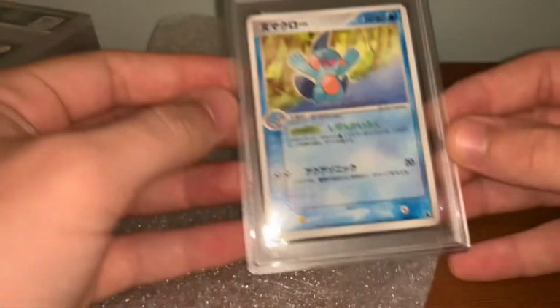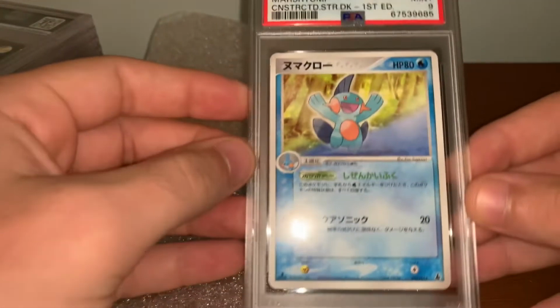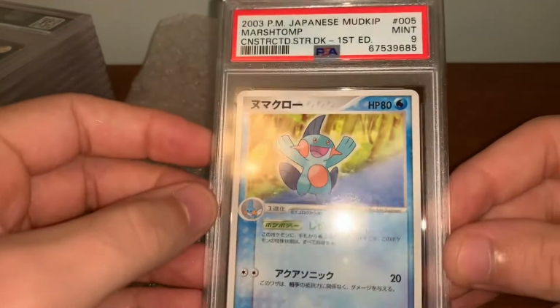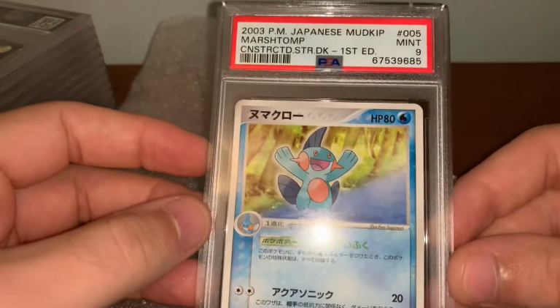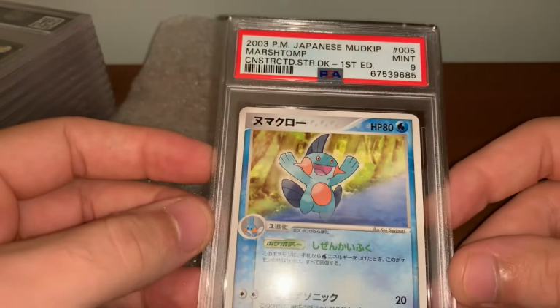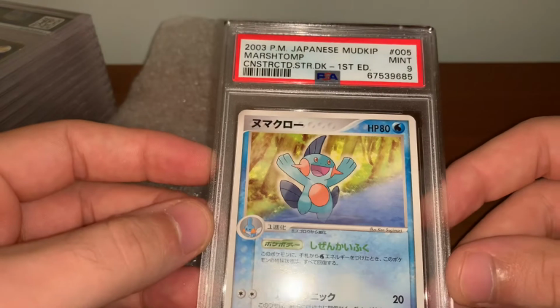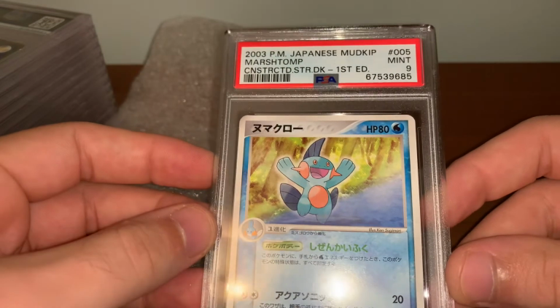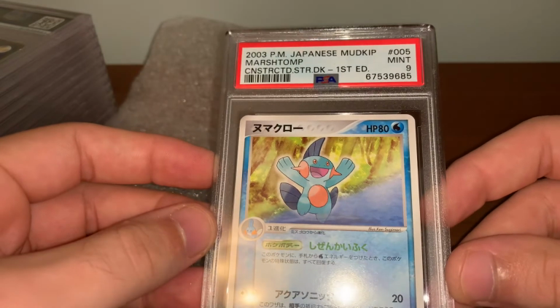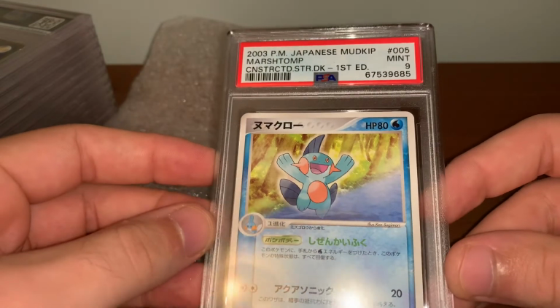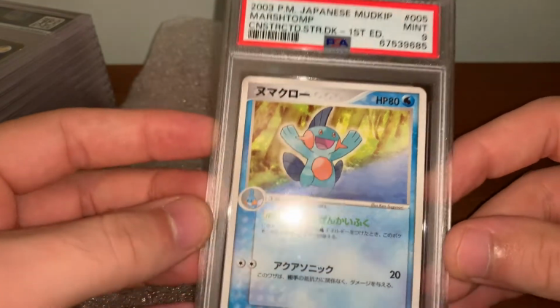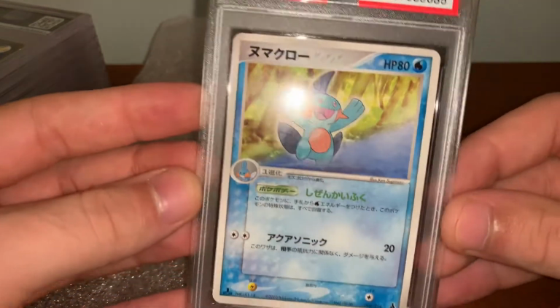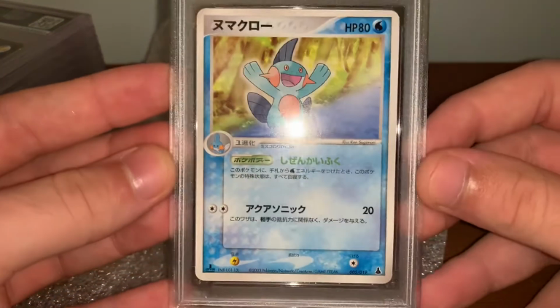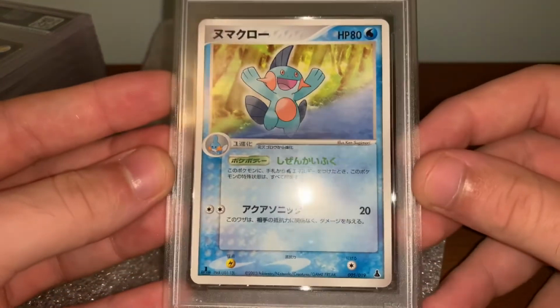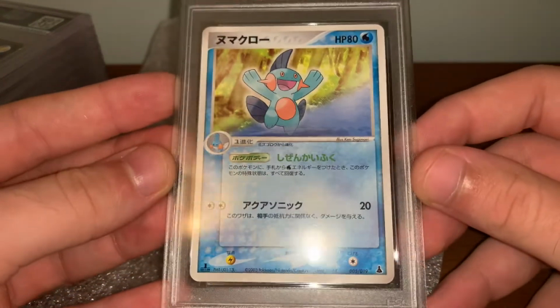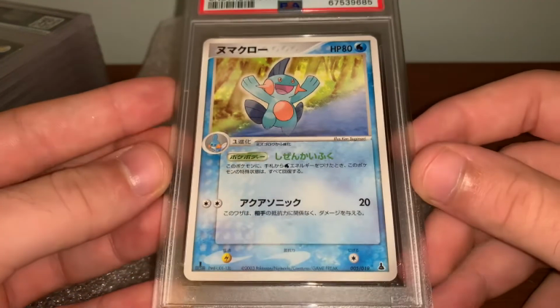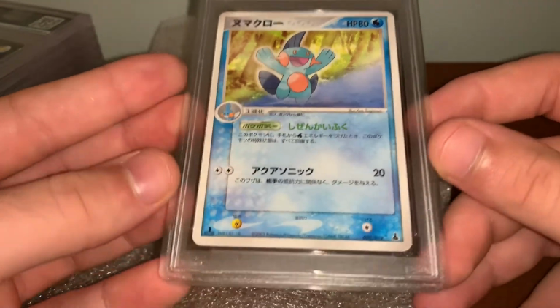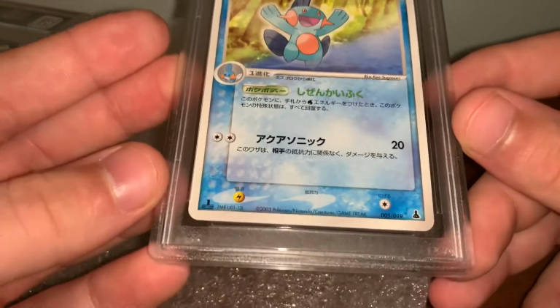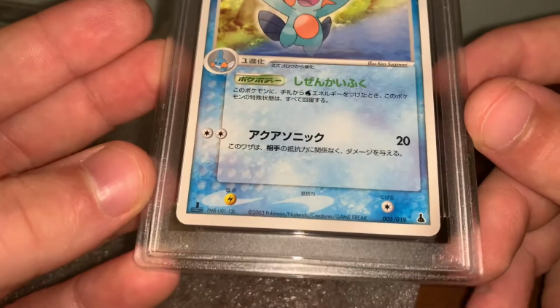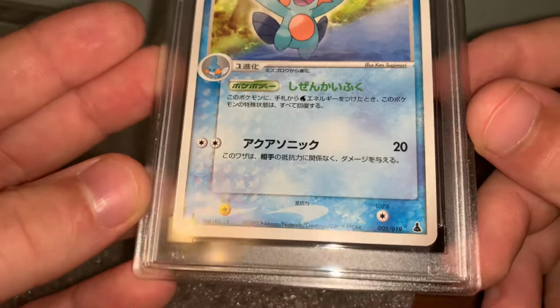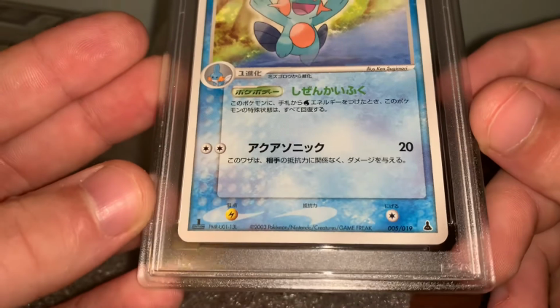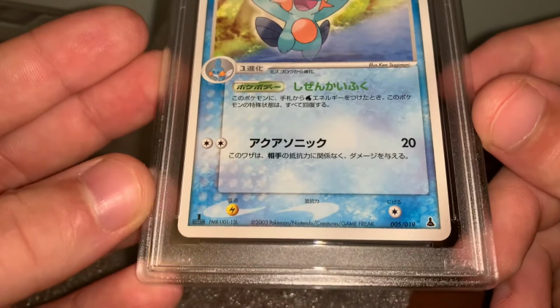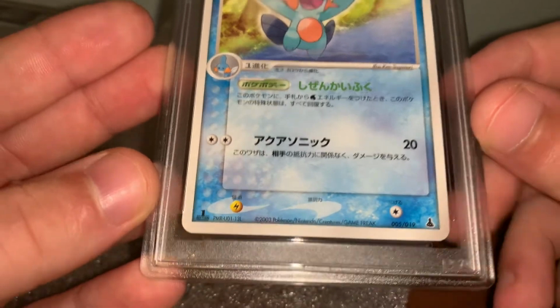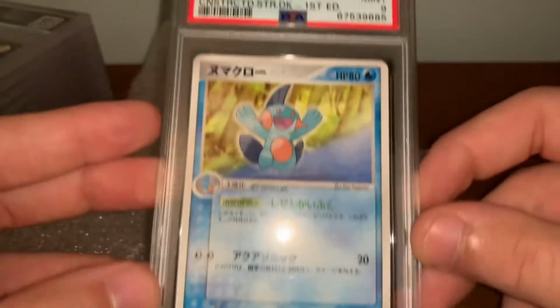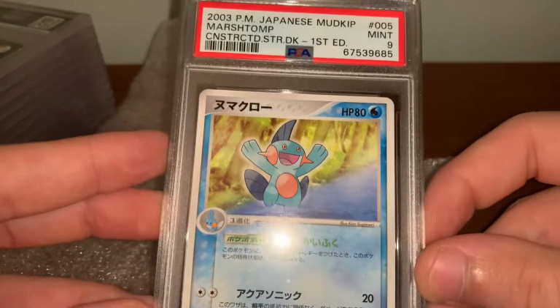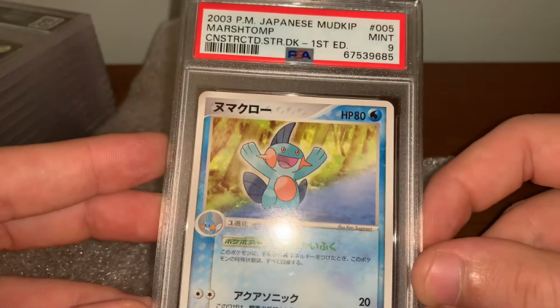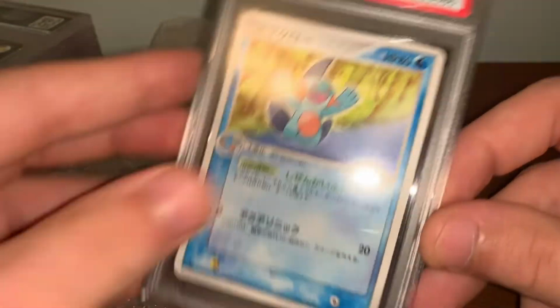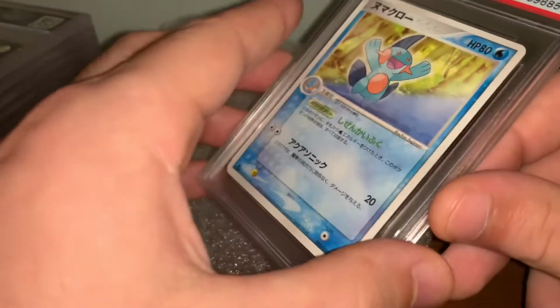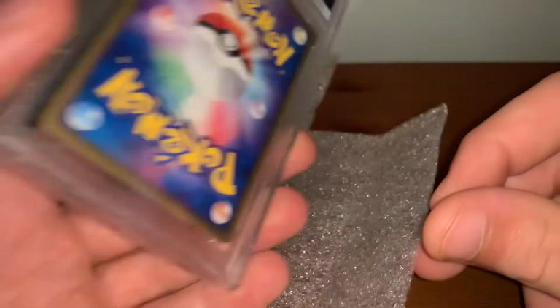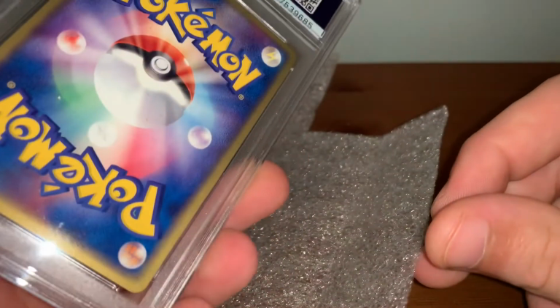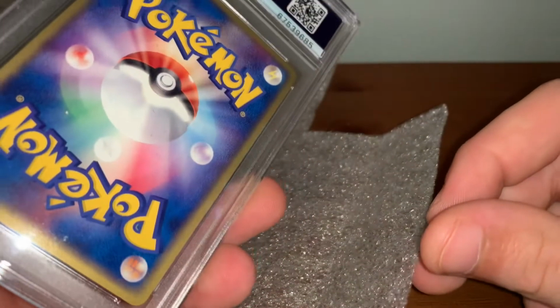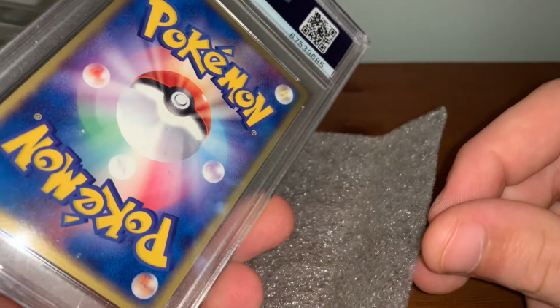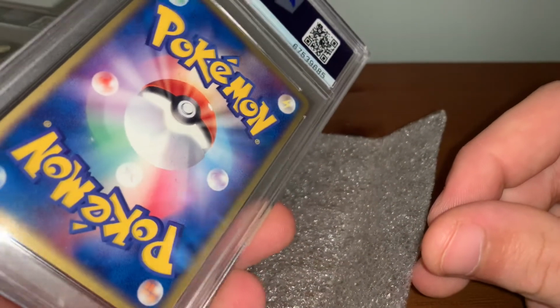This is one of the ones I wasn't happy with. So the 9 on this Construction Starter Deck, First Edition — the second card ever to come out with March Tomp, same deck — 0-0-5. Still need this in a 10.